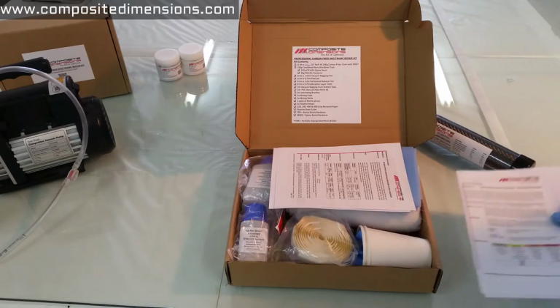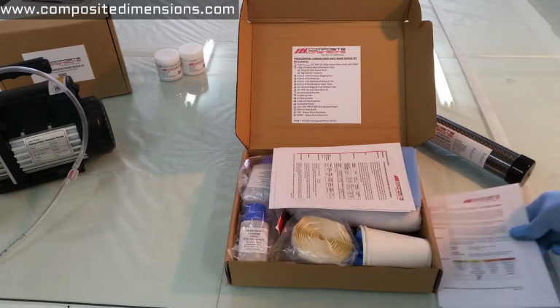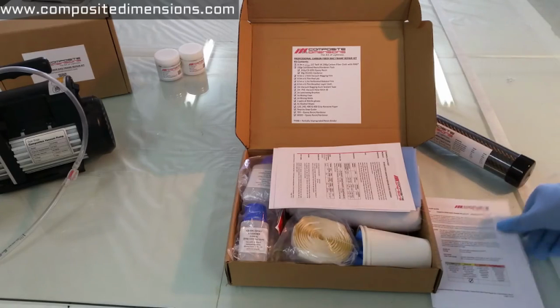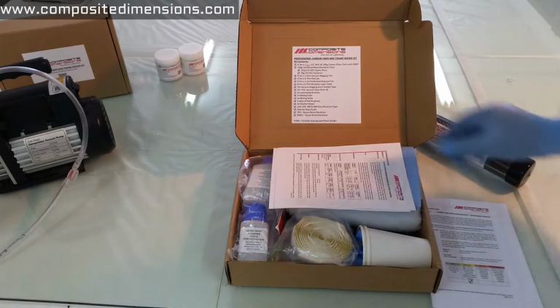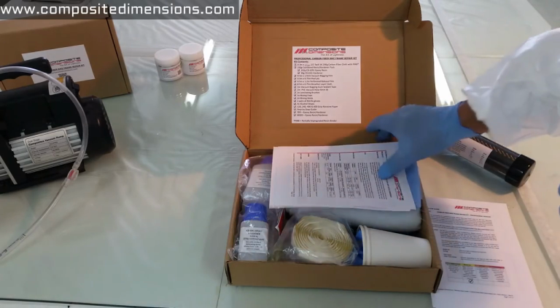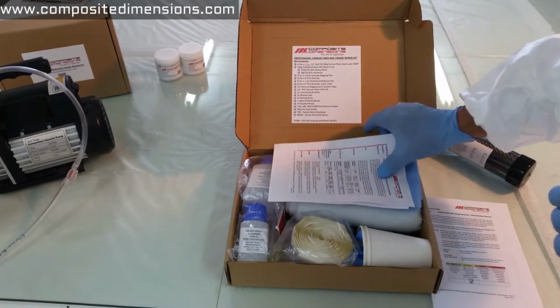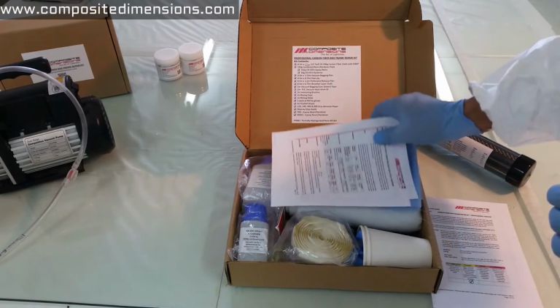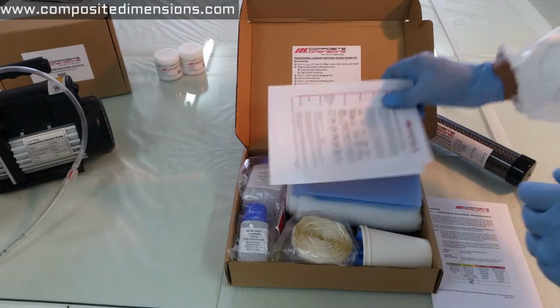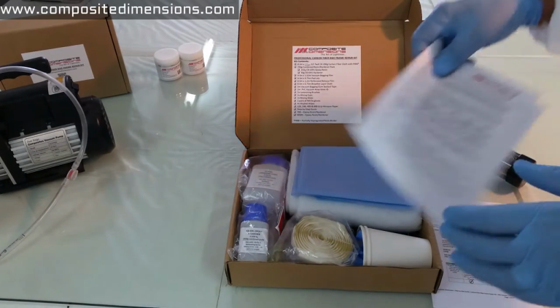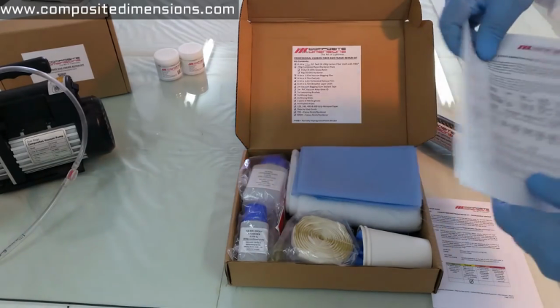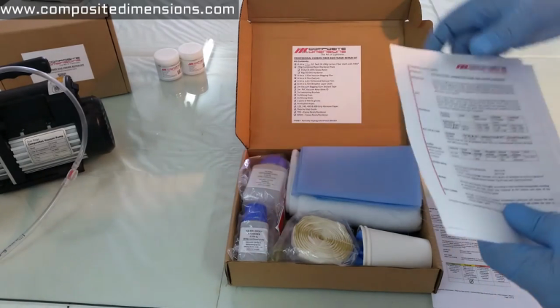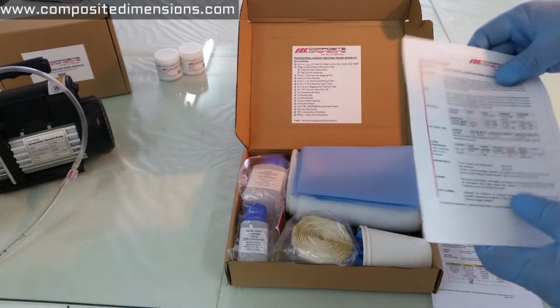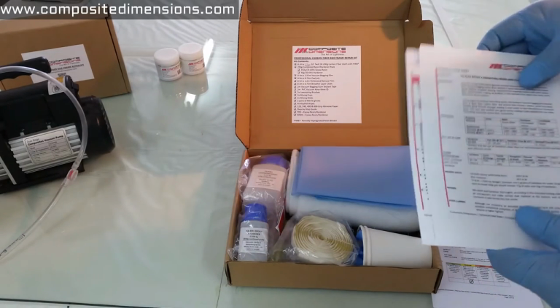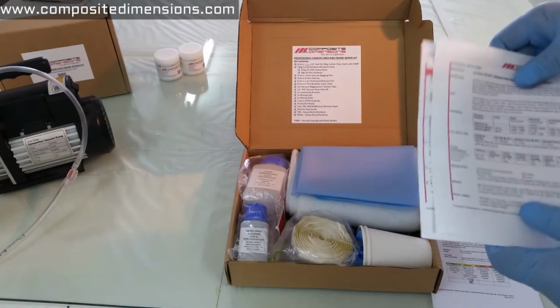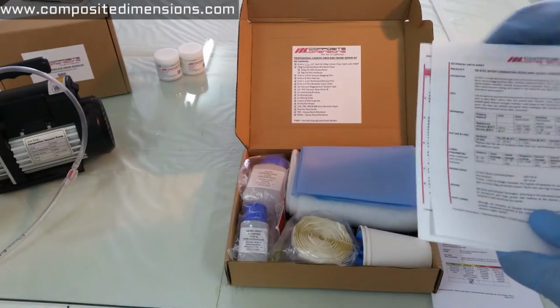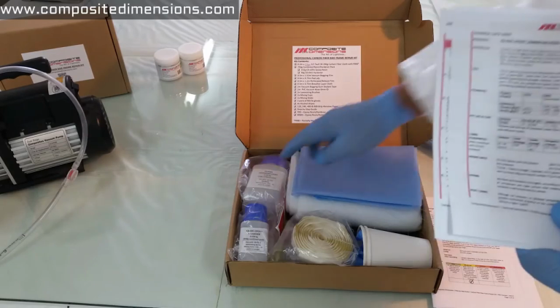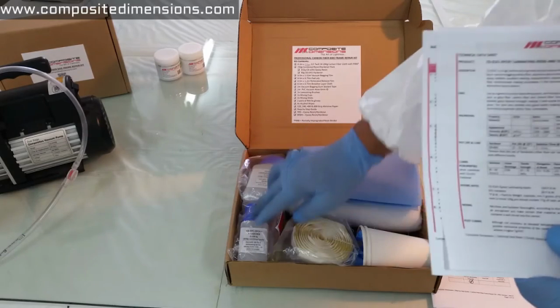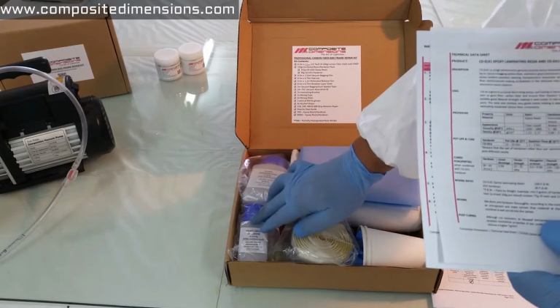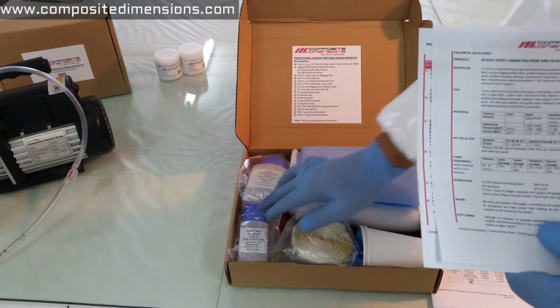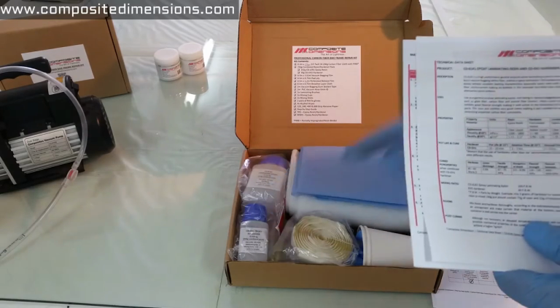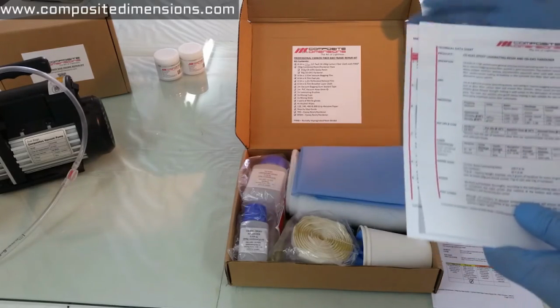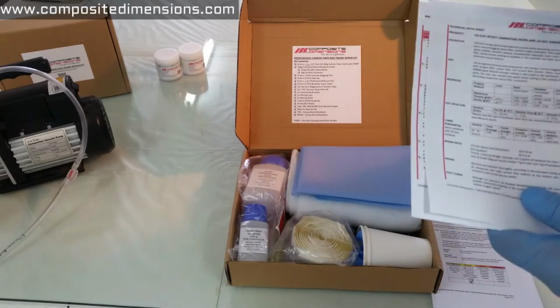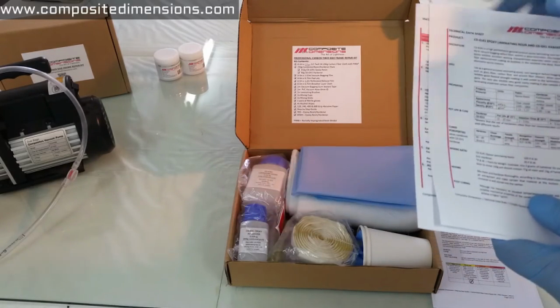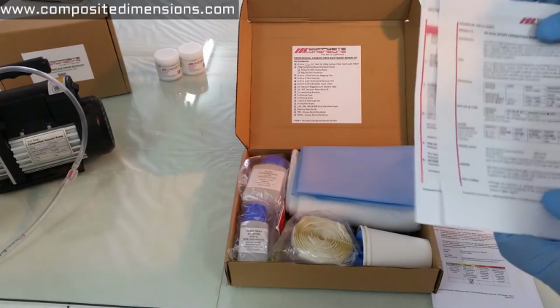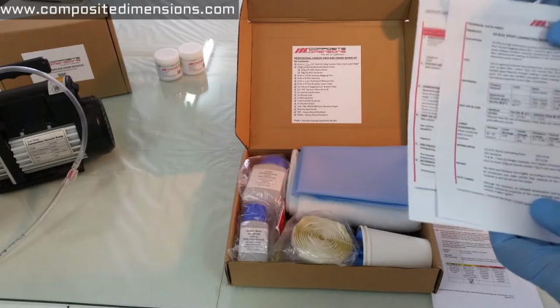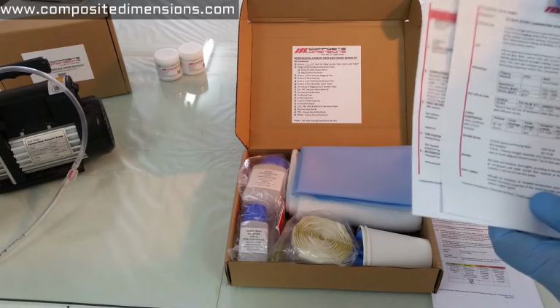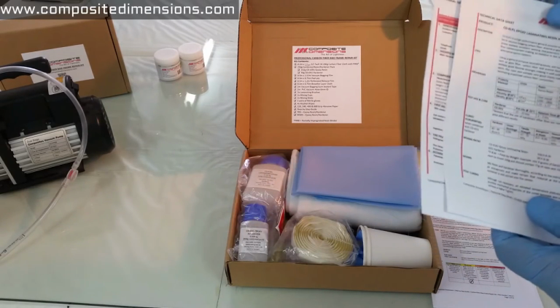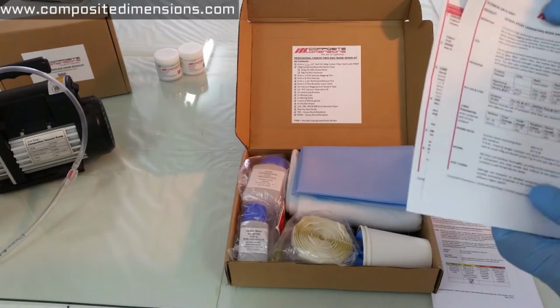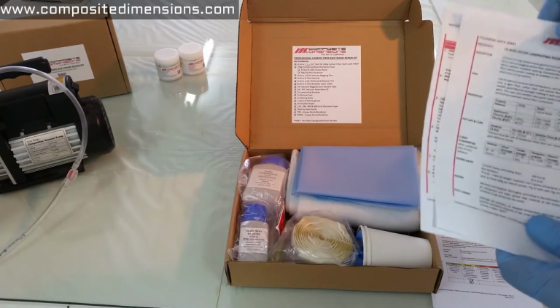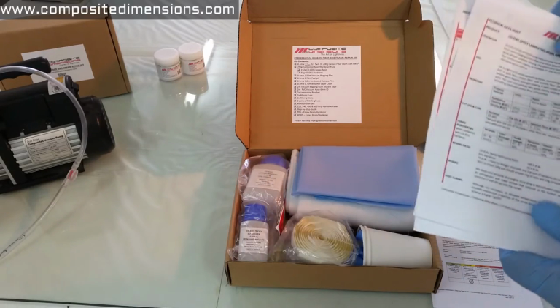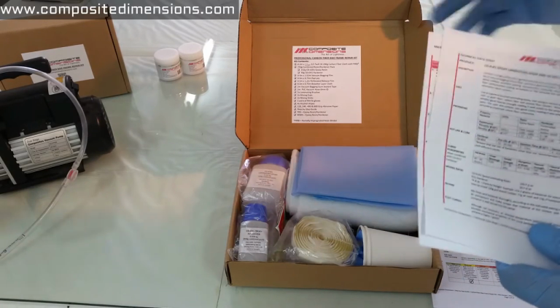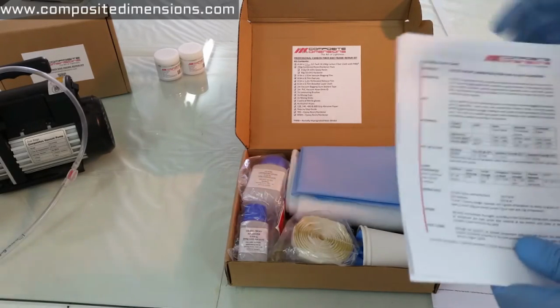Then you'll find a couple of safety information sheets. These are pertaining to the resin and hardener pack, and again we recommend reading these documents first before using the kit.